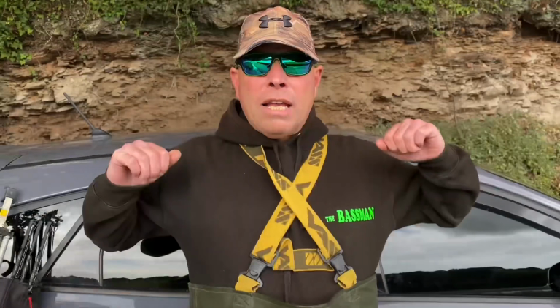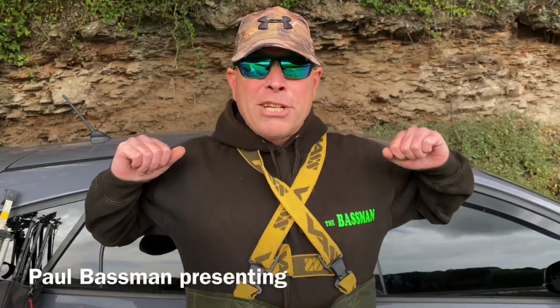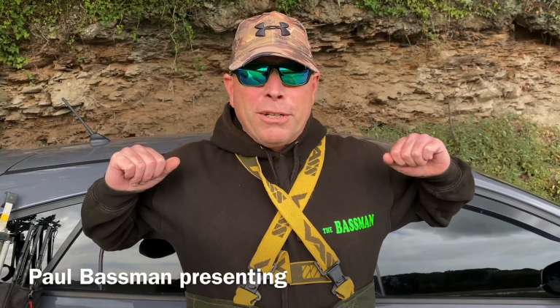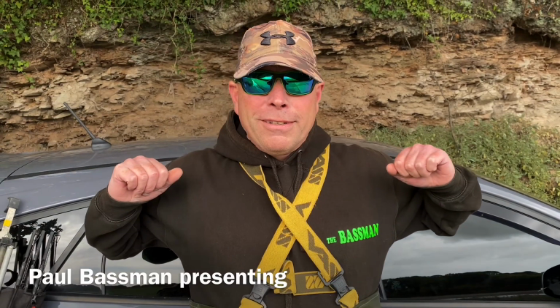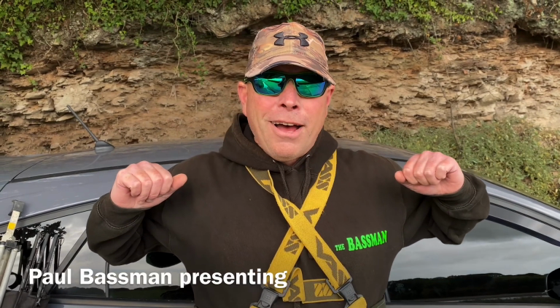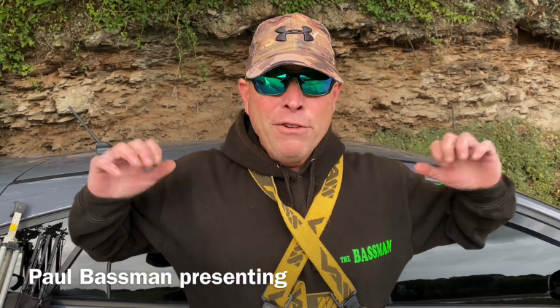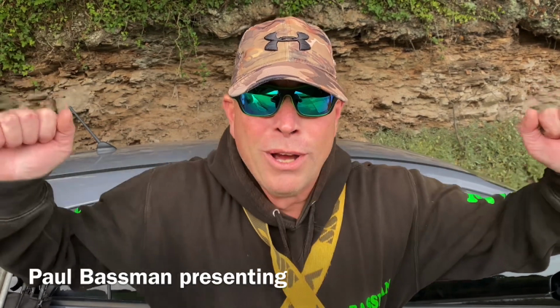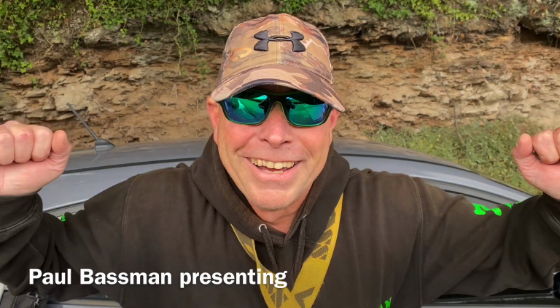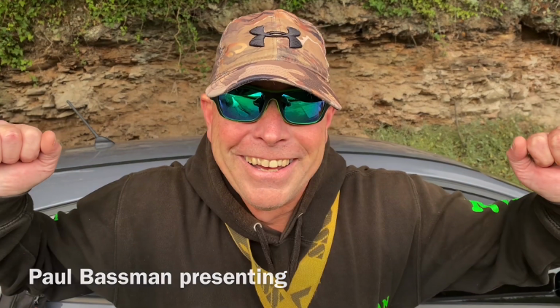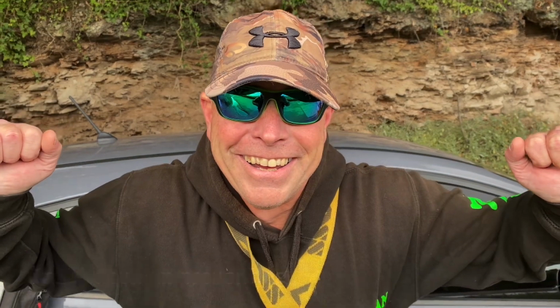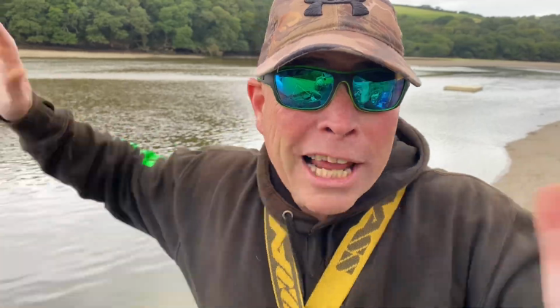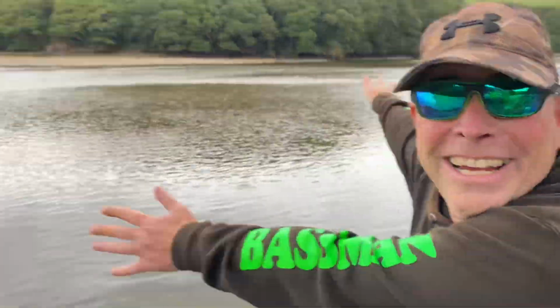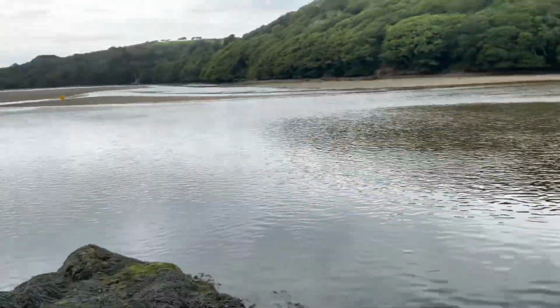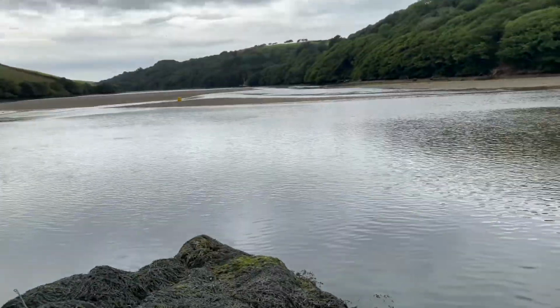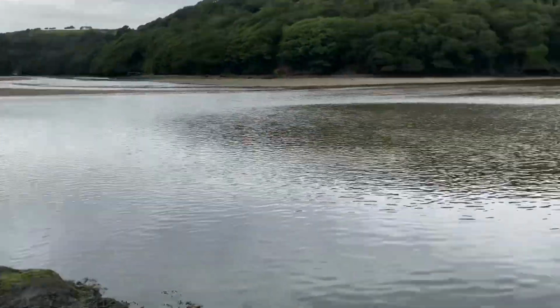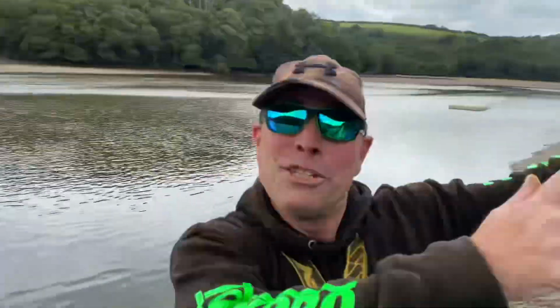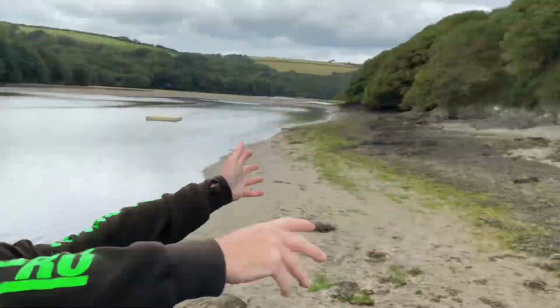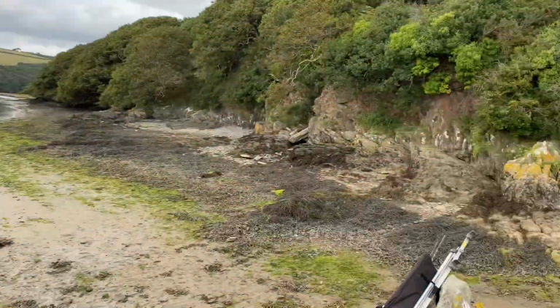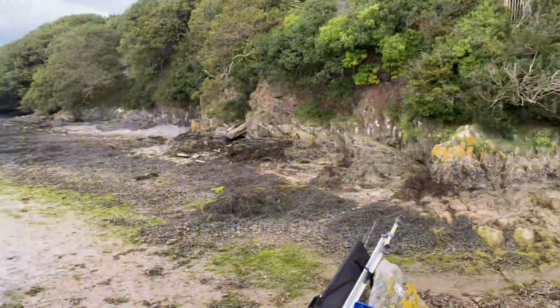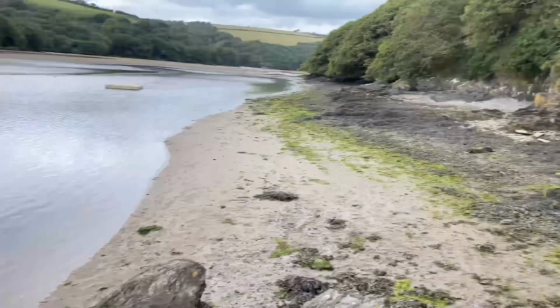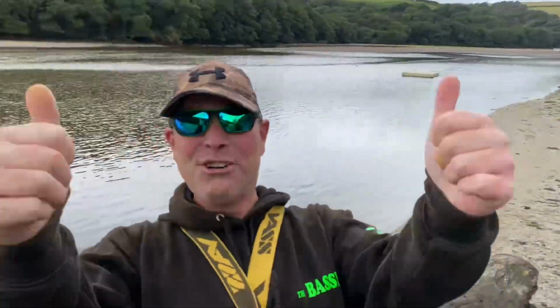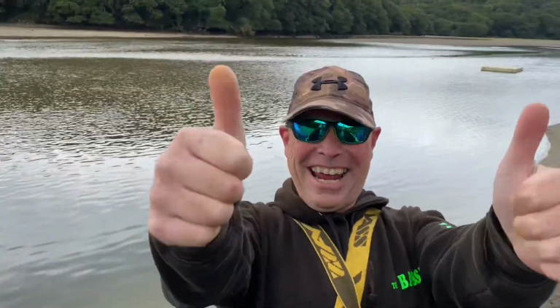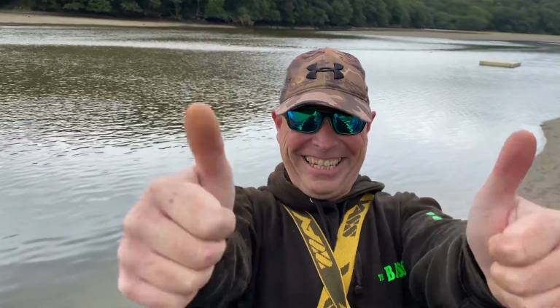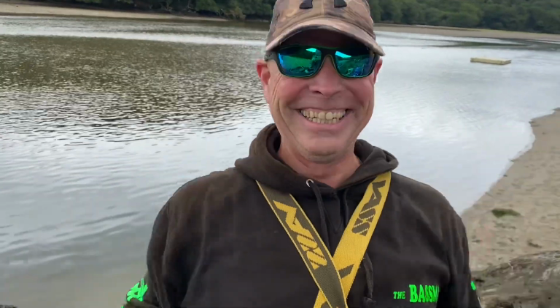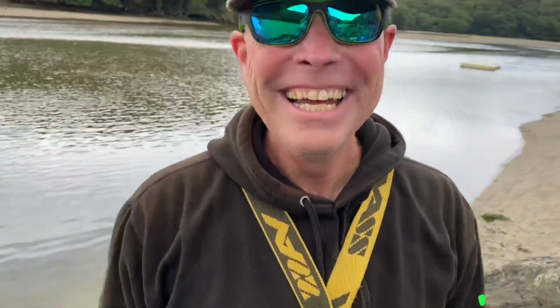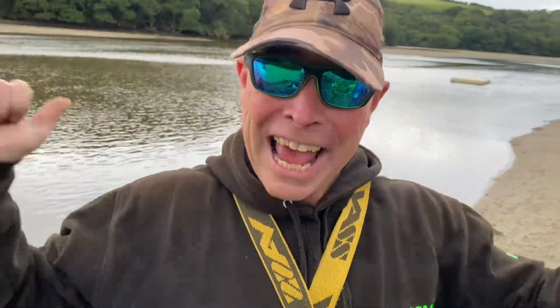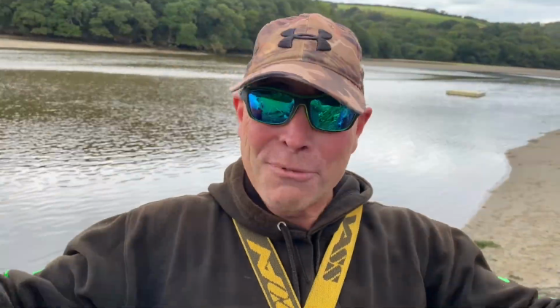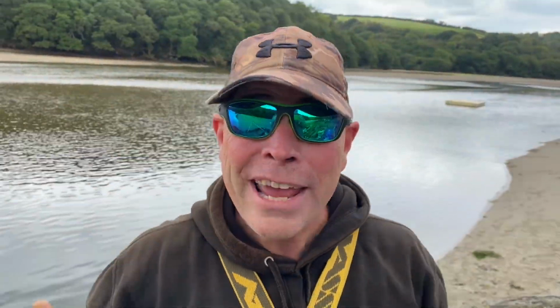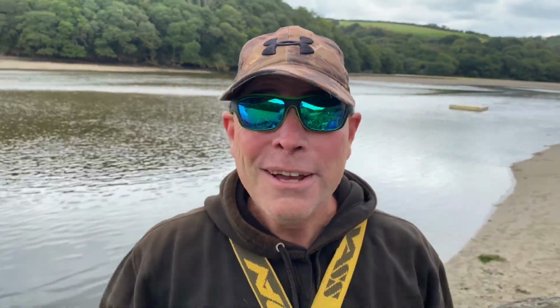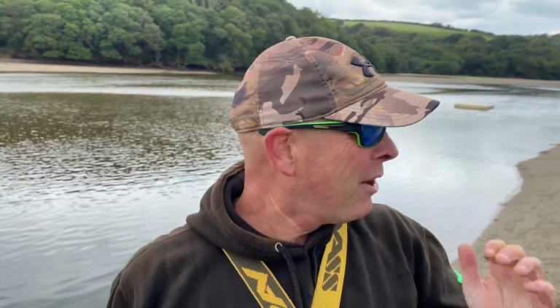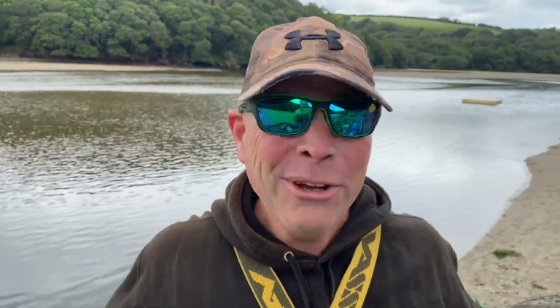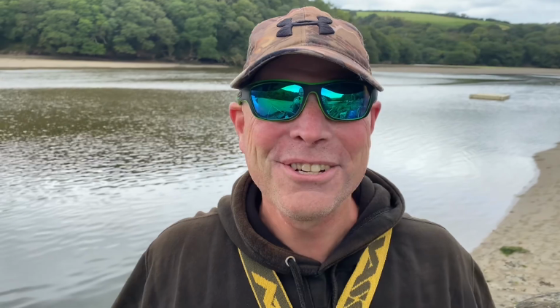Ladies and gentlemen, I give you local estuary, local estuary, estuary. Yes, we are here. We are at a local estuary.